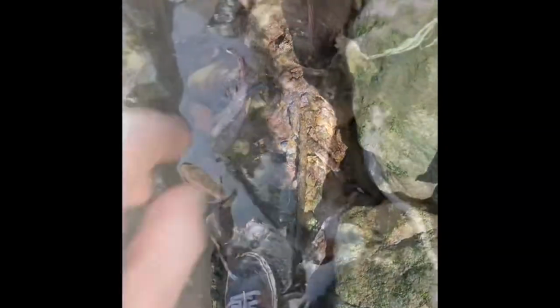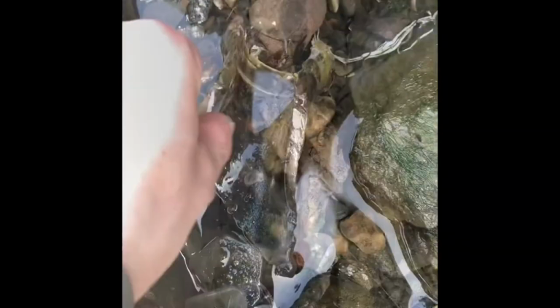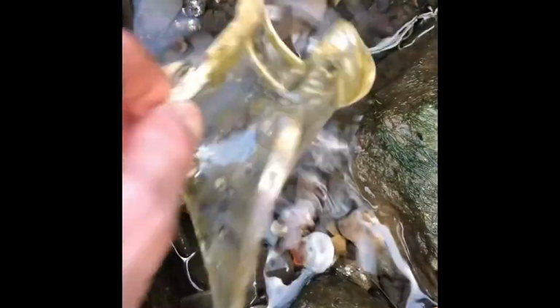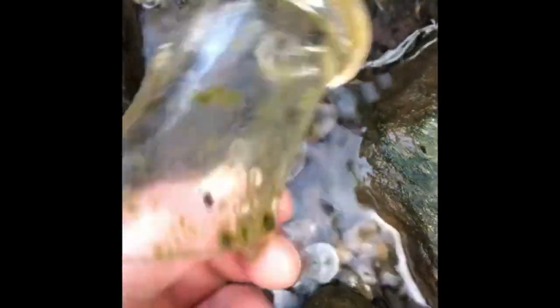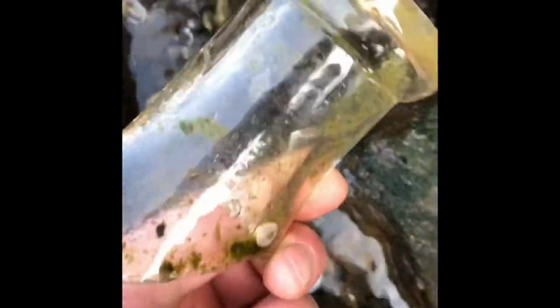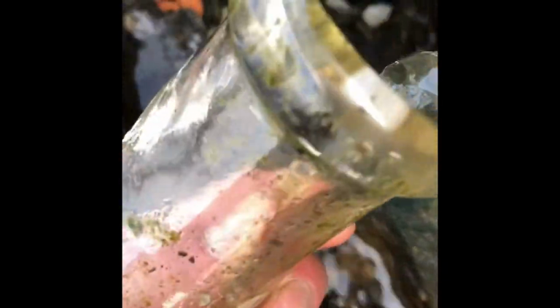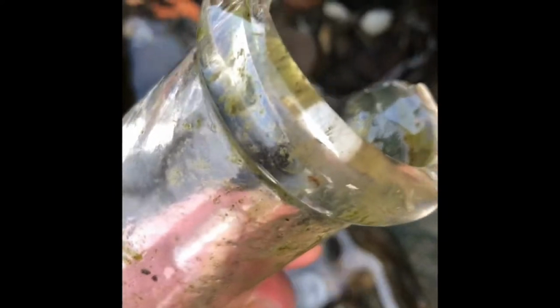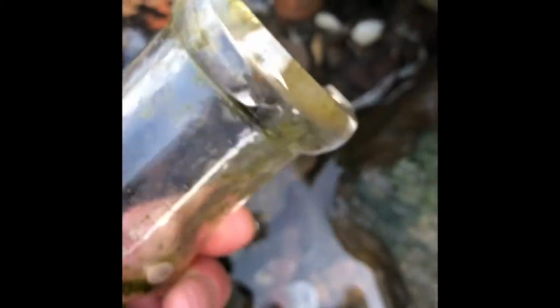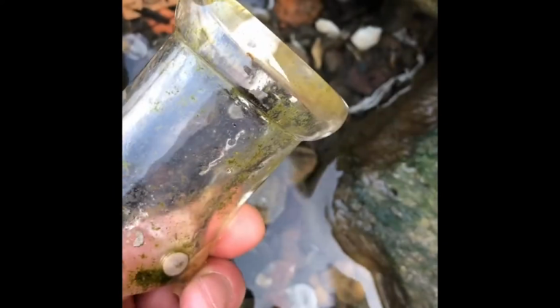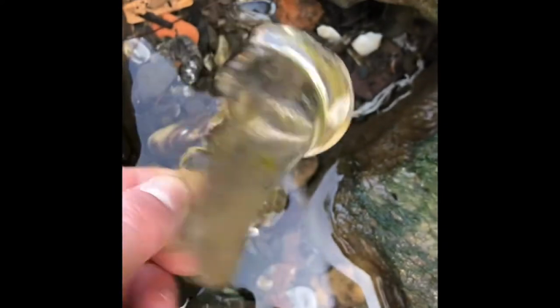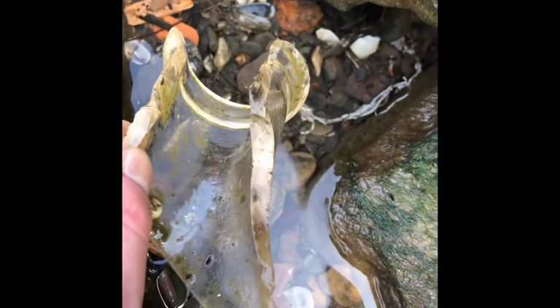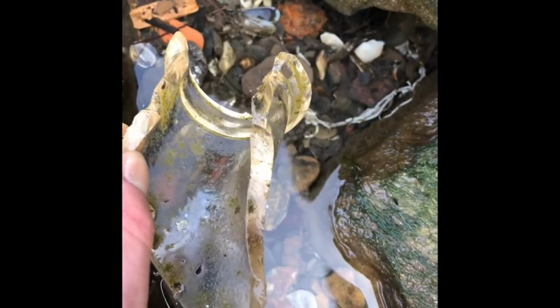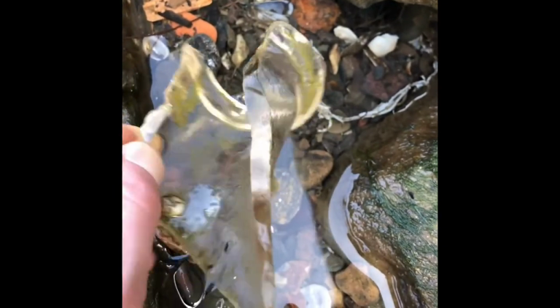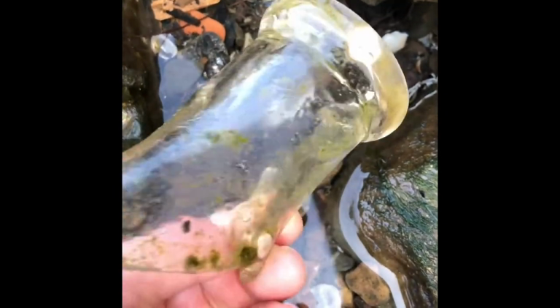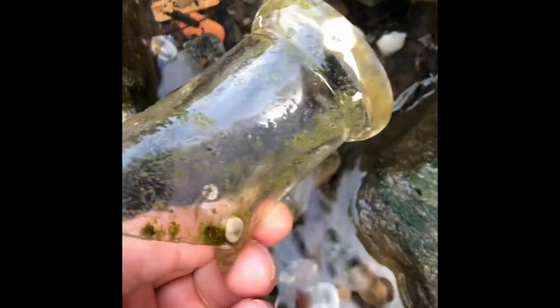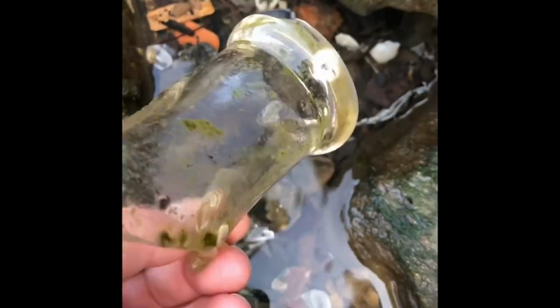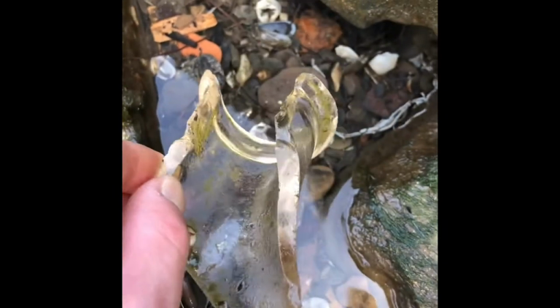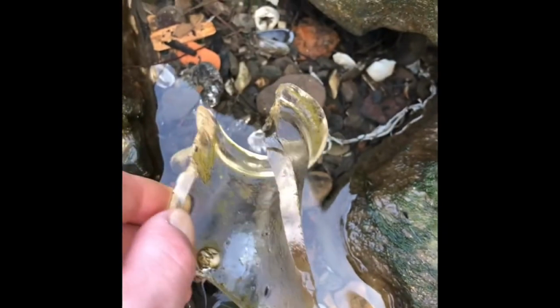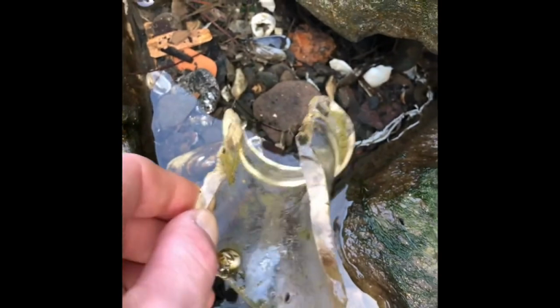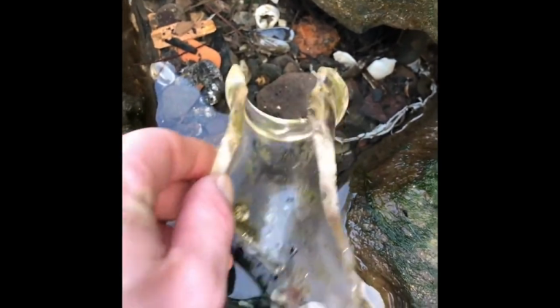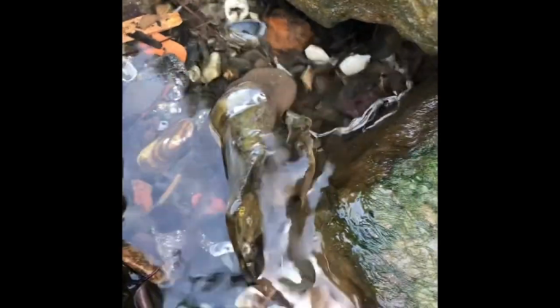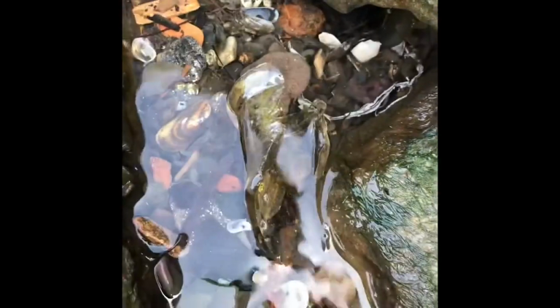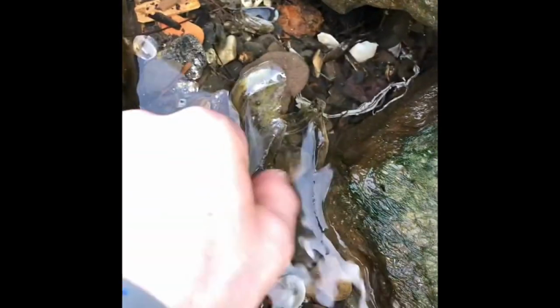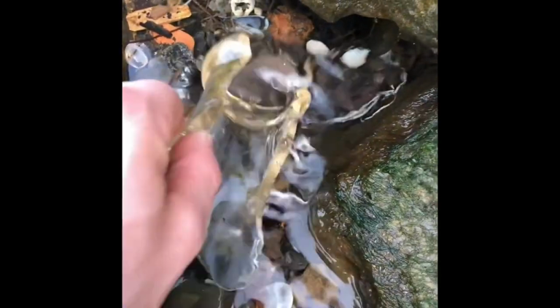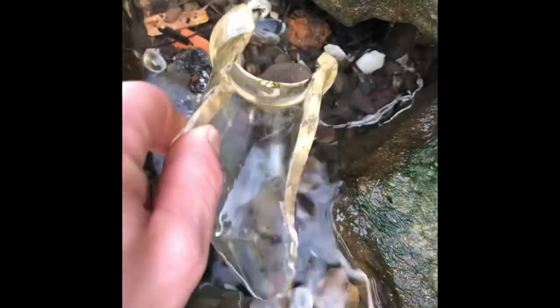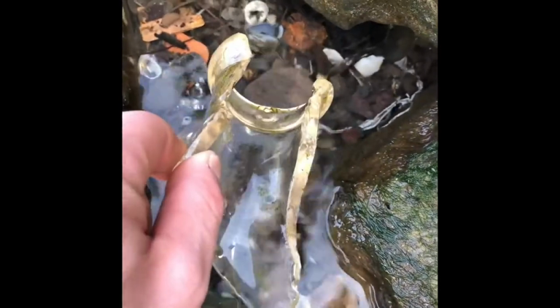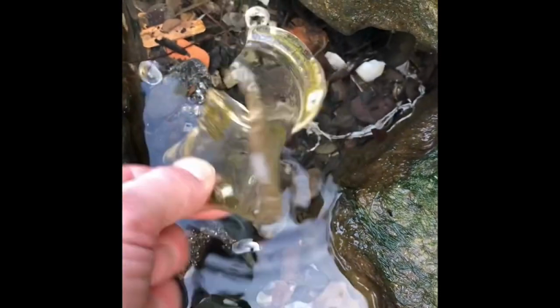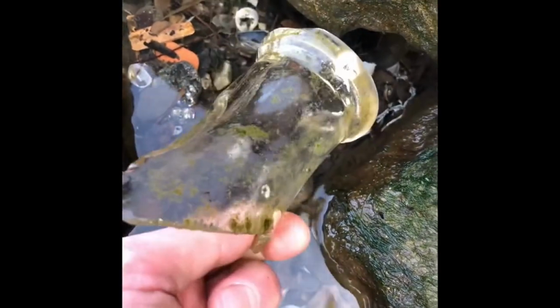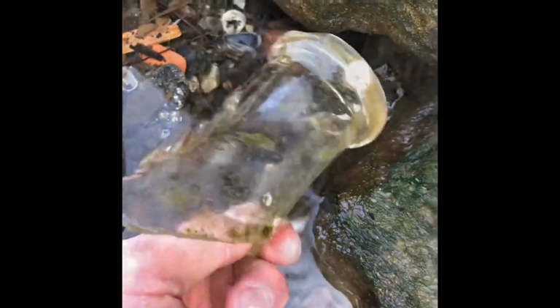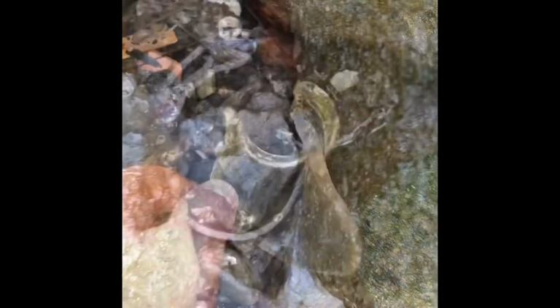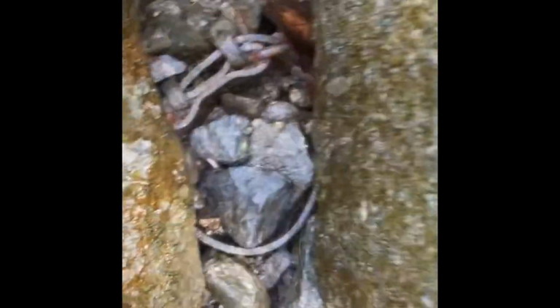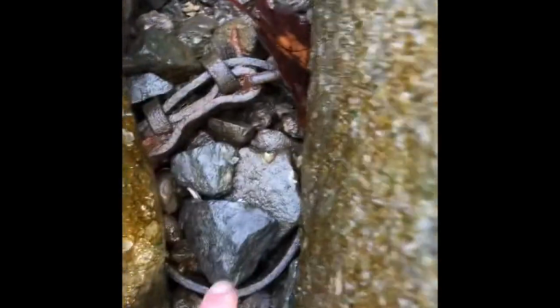Here we have a top of a milk bottle. I find a lot of these — not full ones, but broken ones — and a lot of the bases in this area. It kind of looks like it has a pinkish tint.